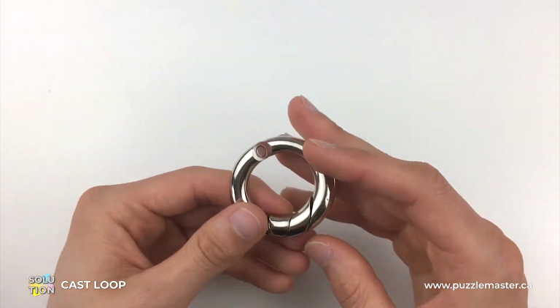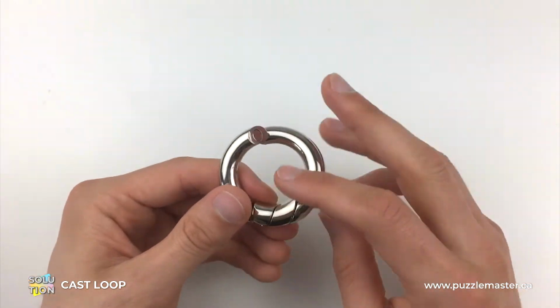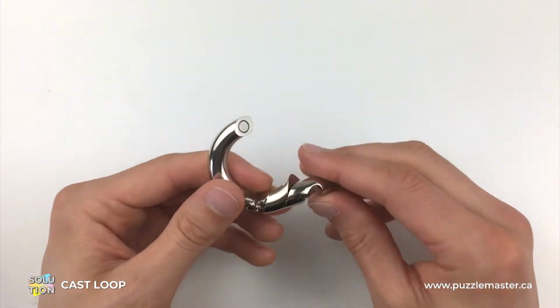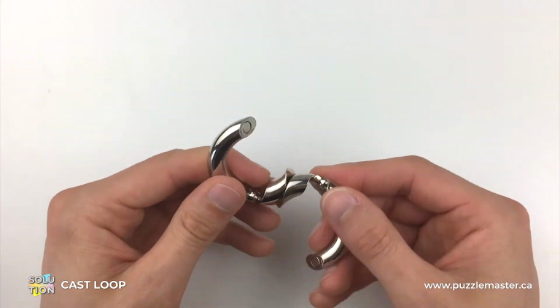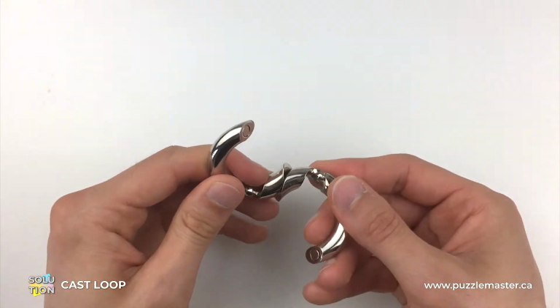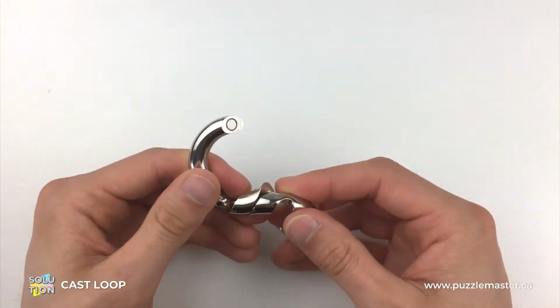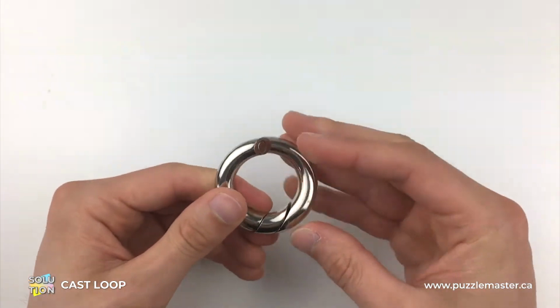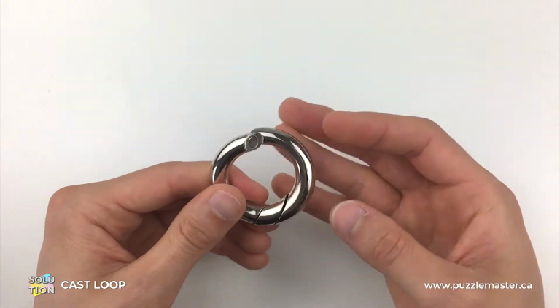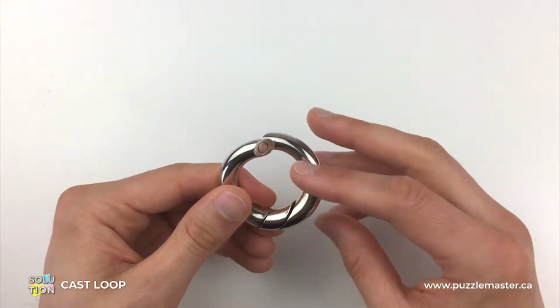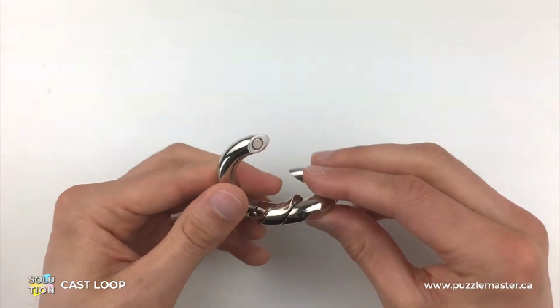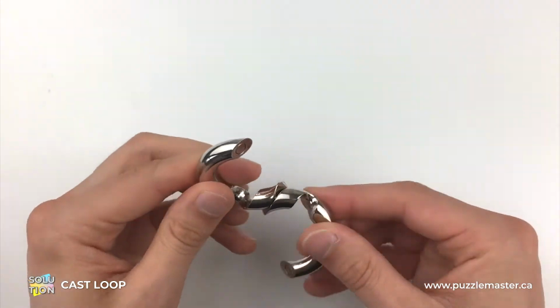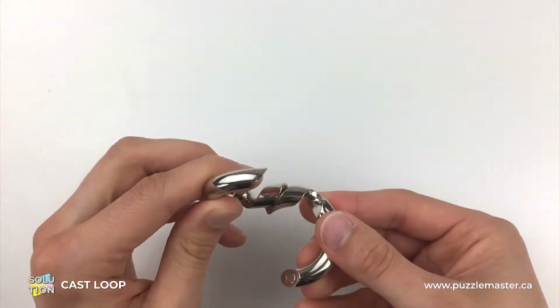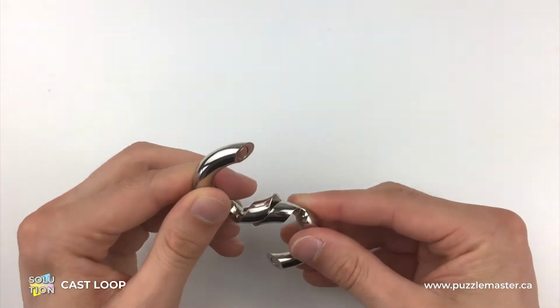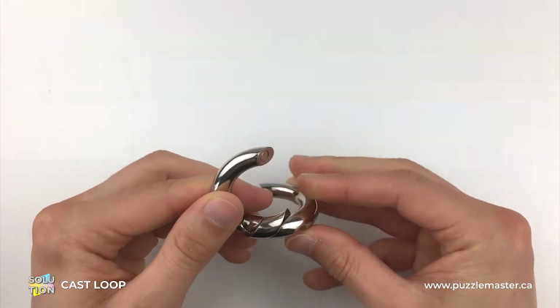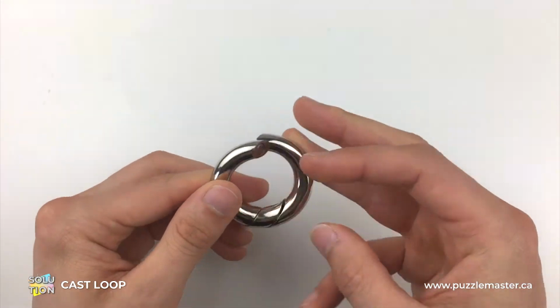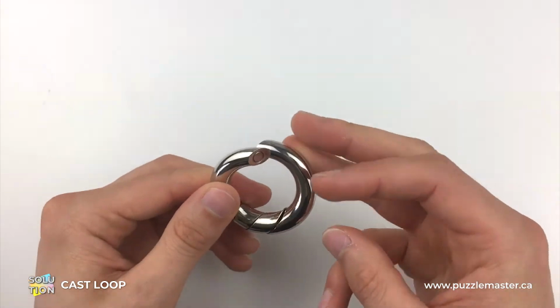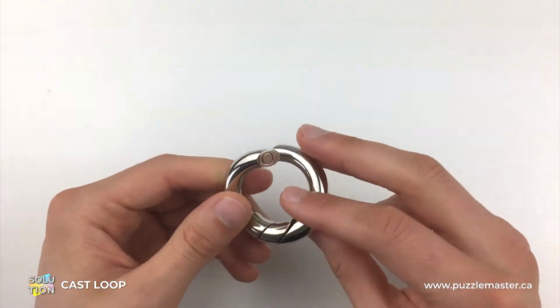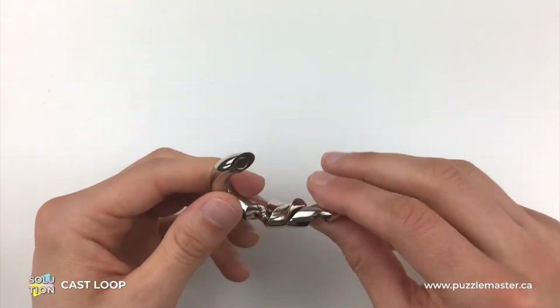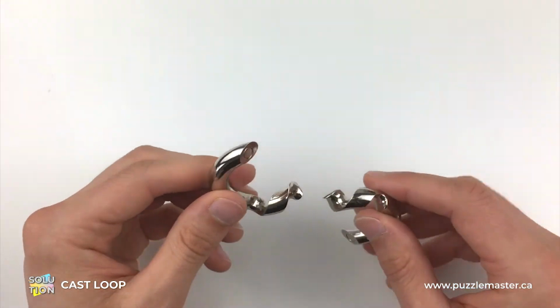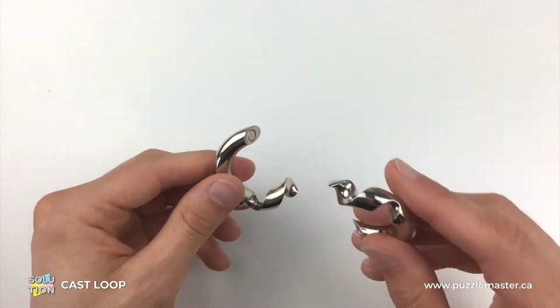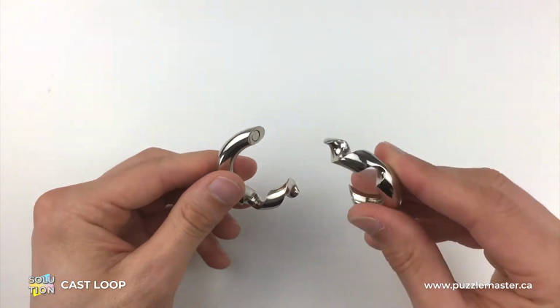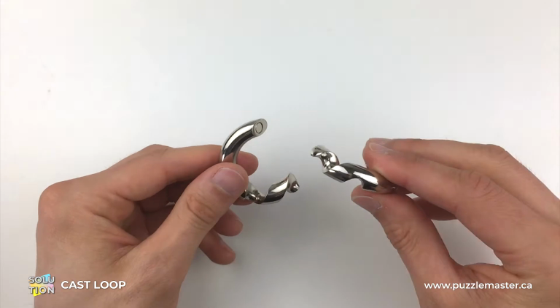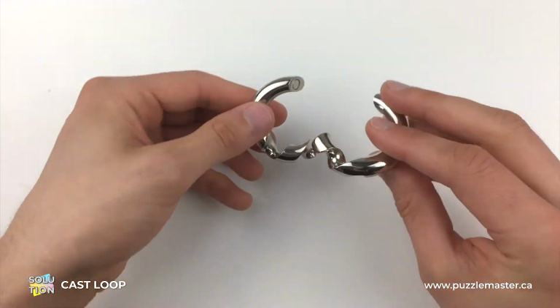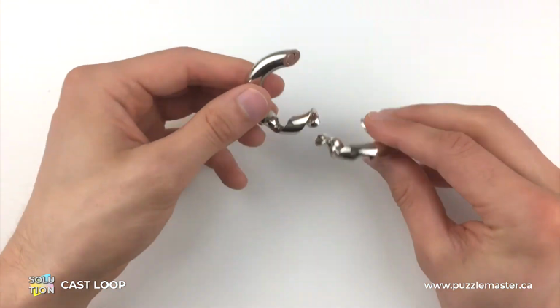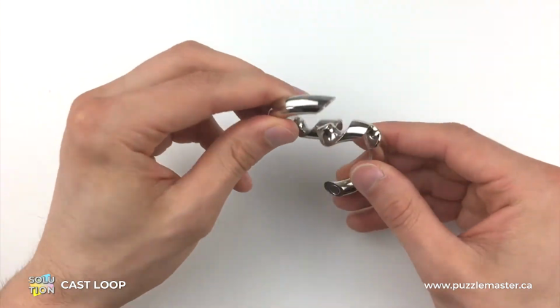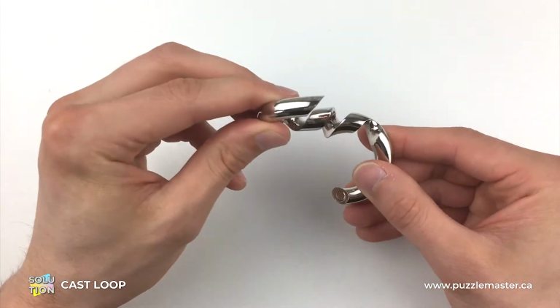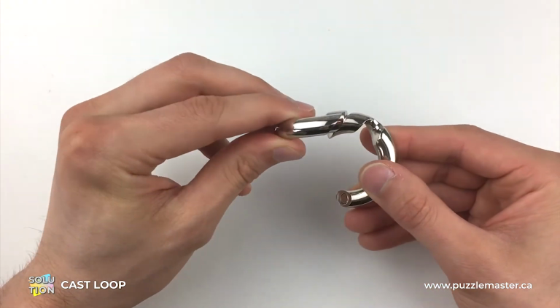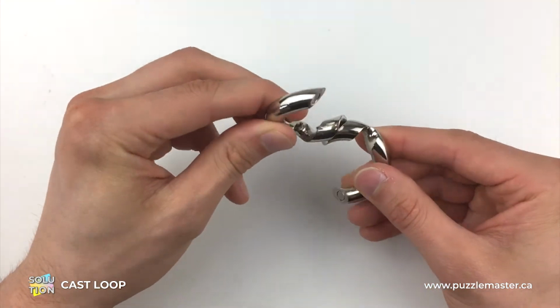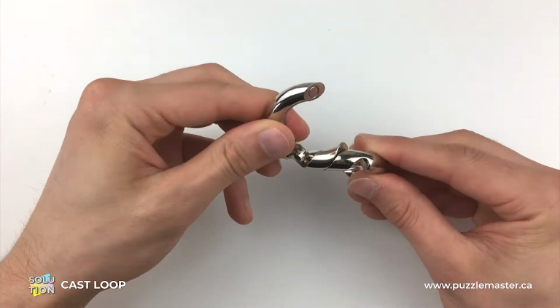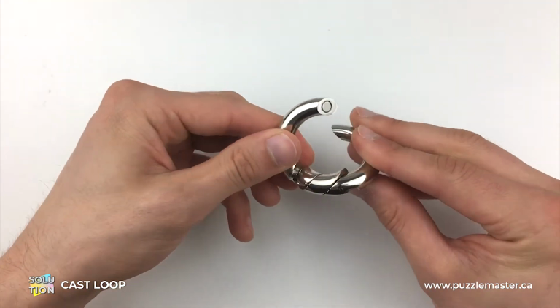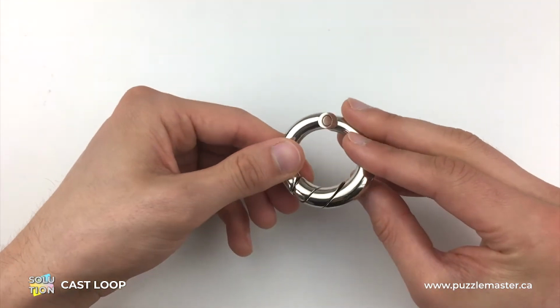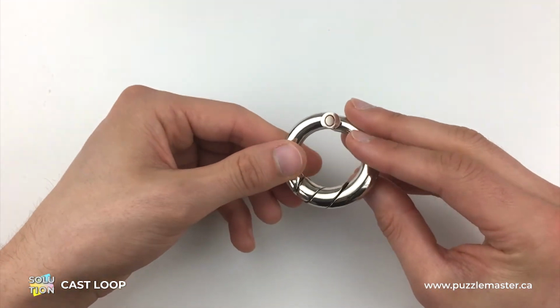The only thing that makes sense to start with is that these just twist around each other and it clicks into place. Now that is true, but just not from this position — this starting position here.